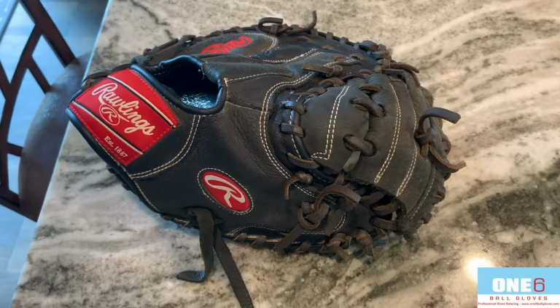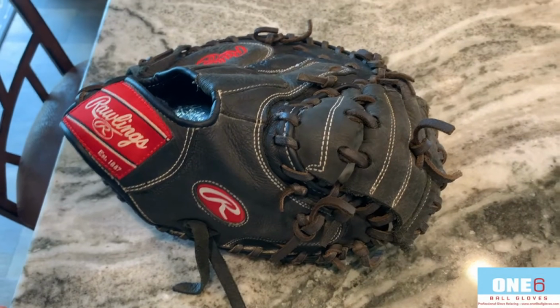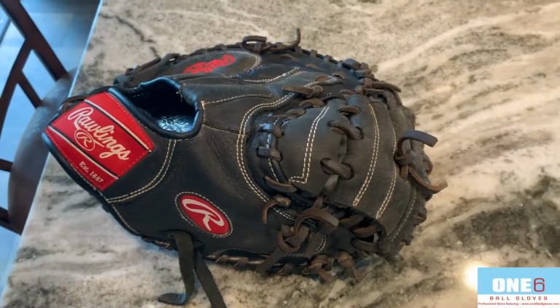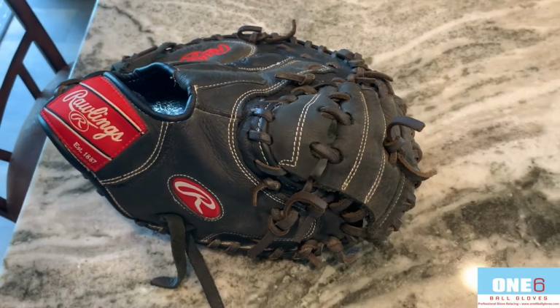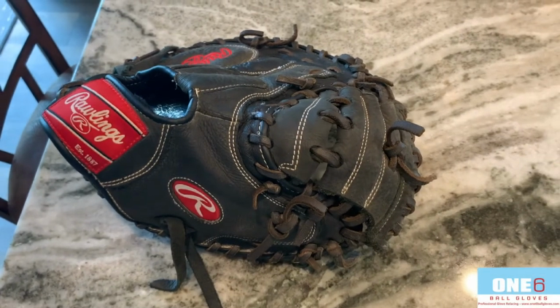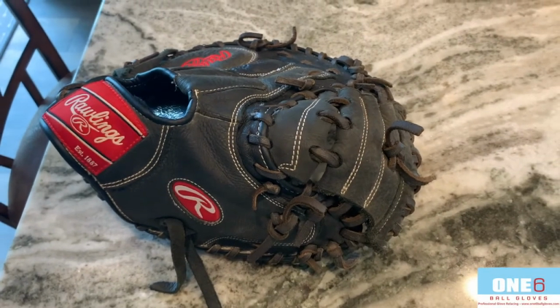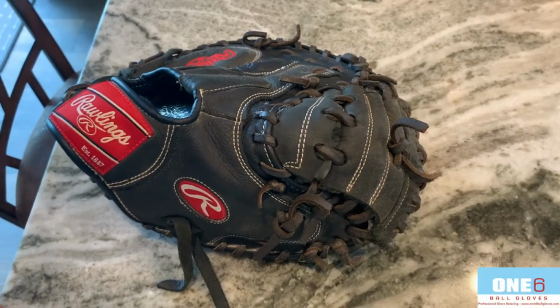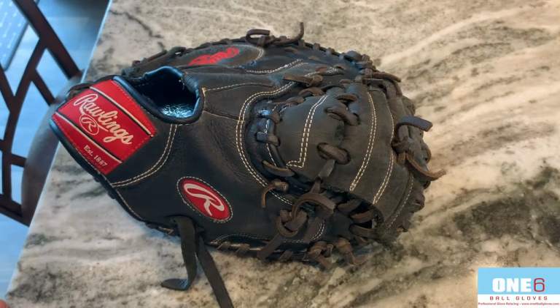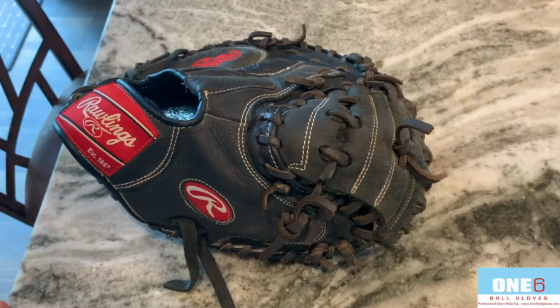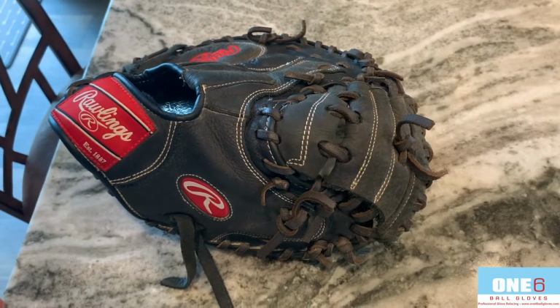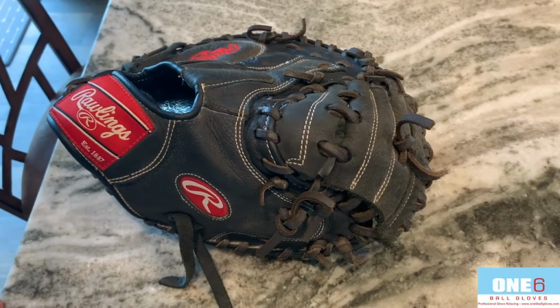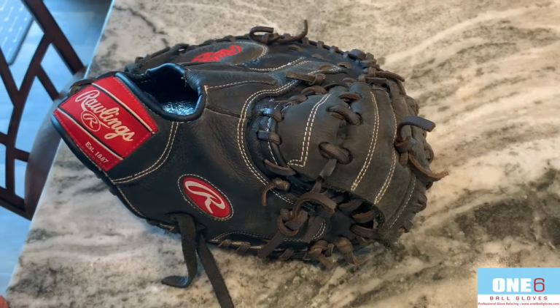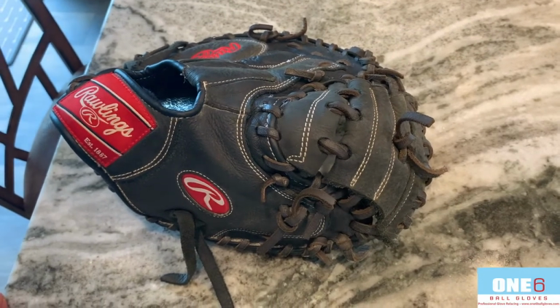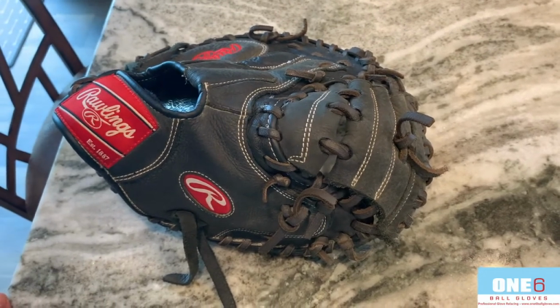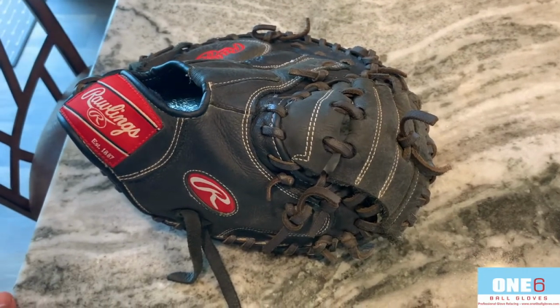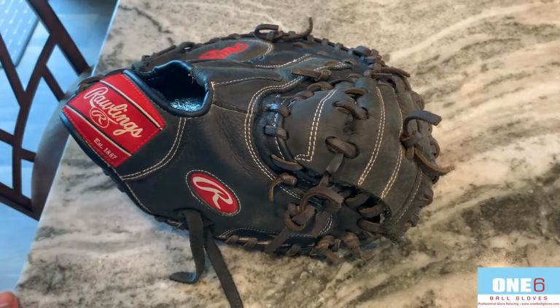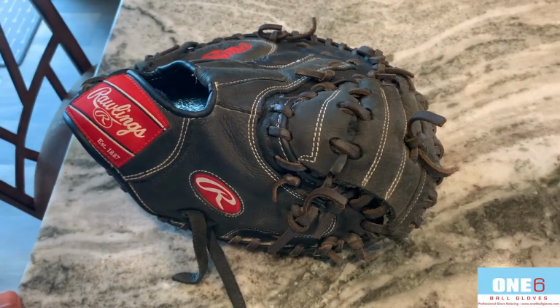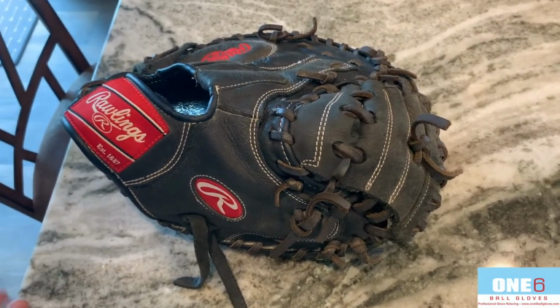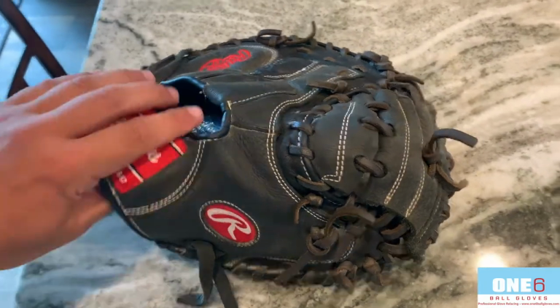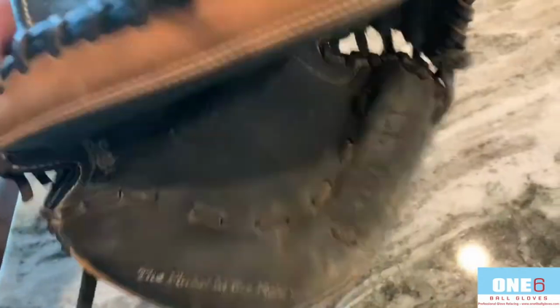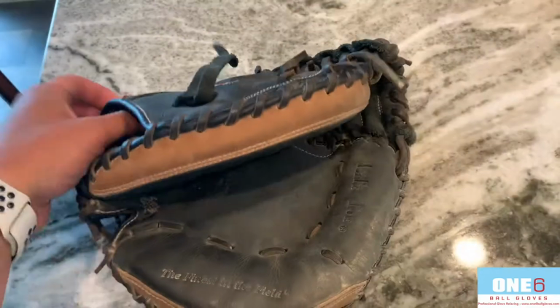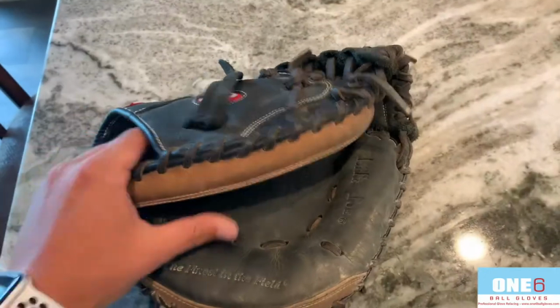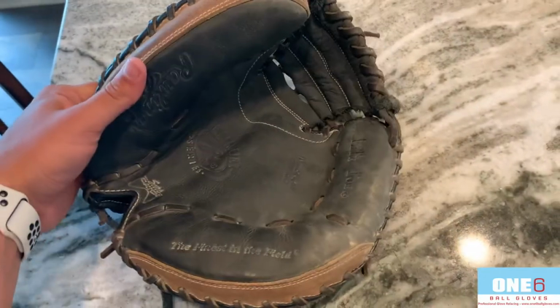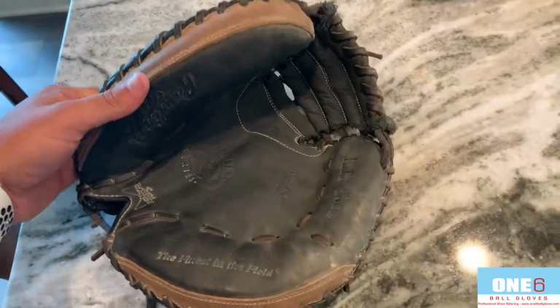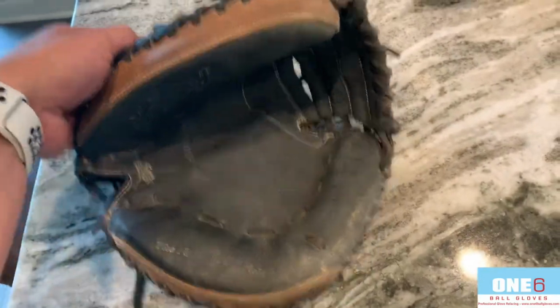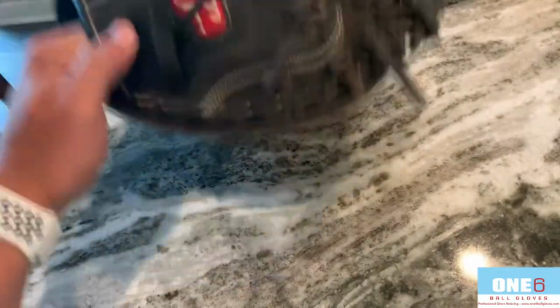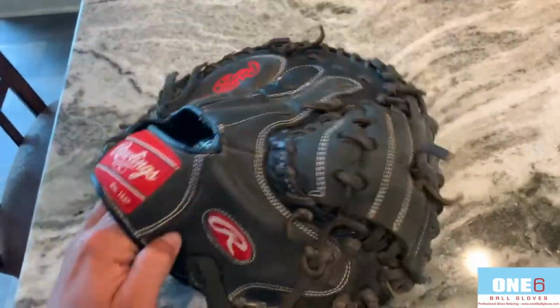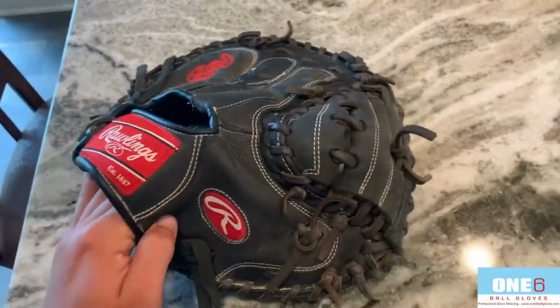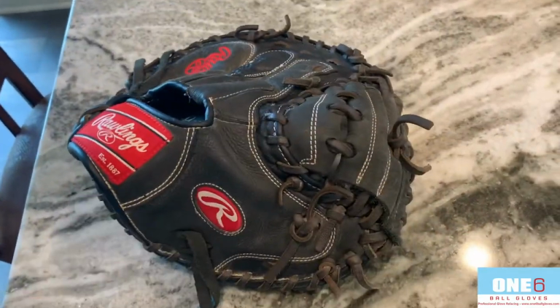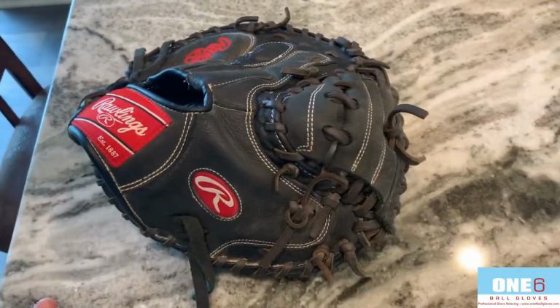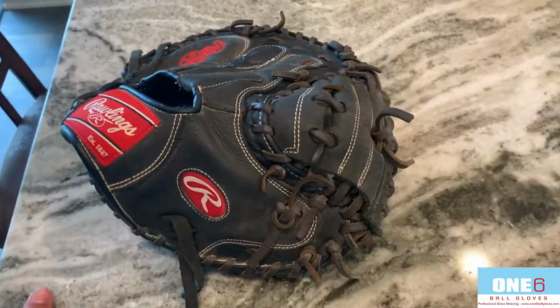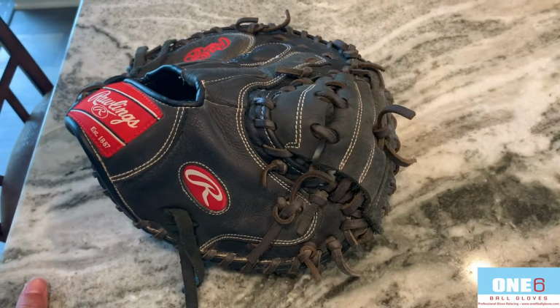Welcome back to another glove video everyone. I've got a Rawlings catcher's mitt in for a full relace. I'm gonna put some red and black laces into it. I think it should turn out really nice — give it some accent to kind of help the picture a little bit to see a target.